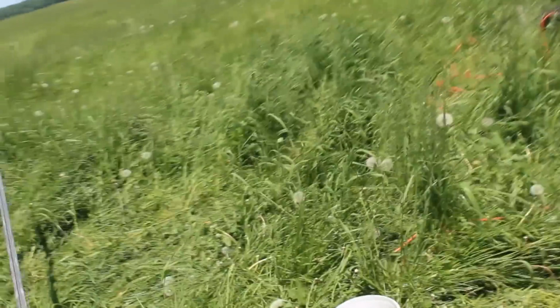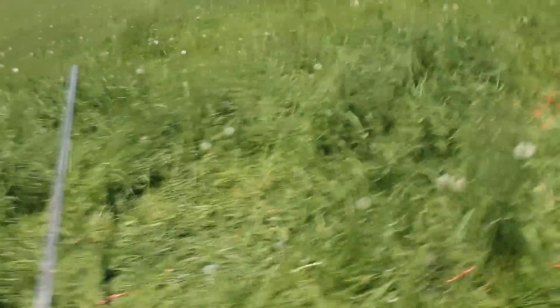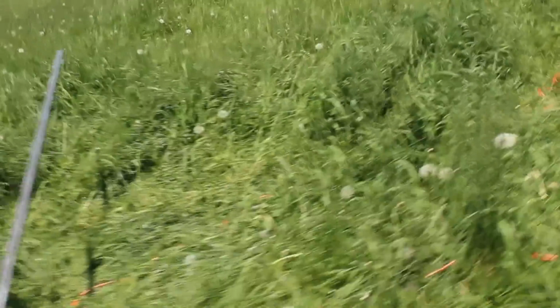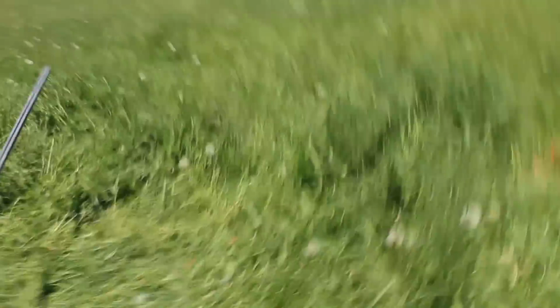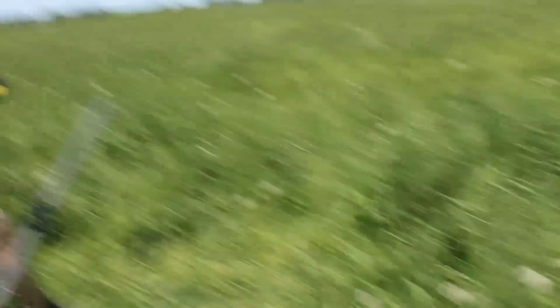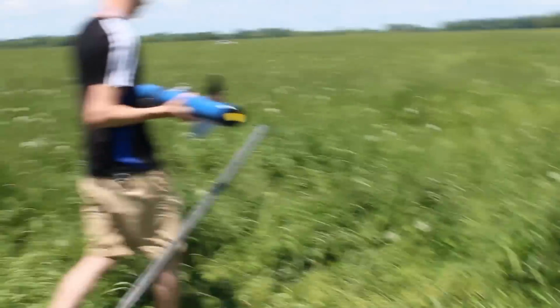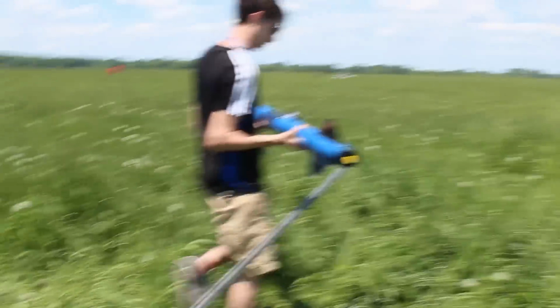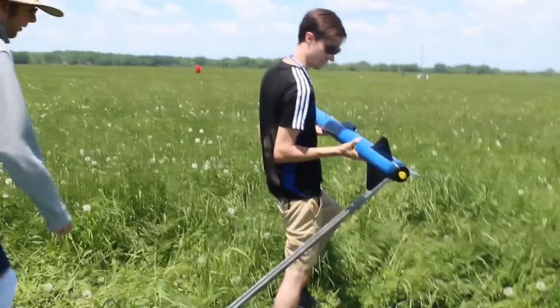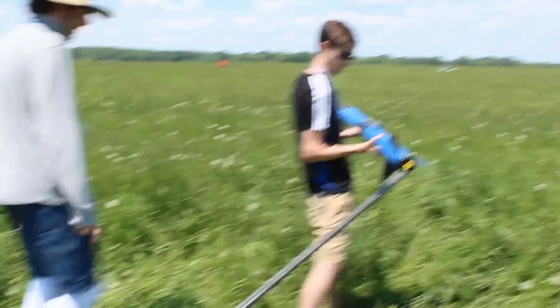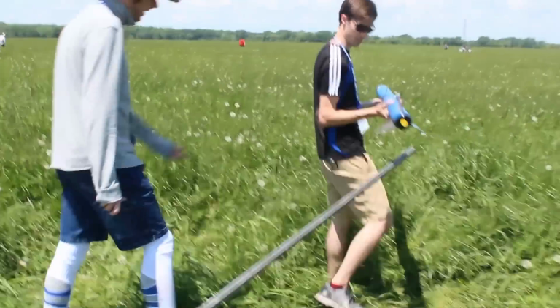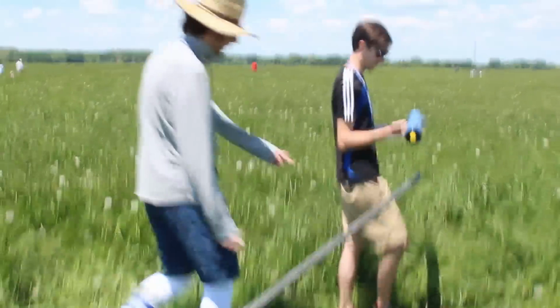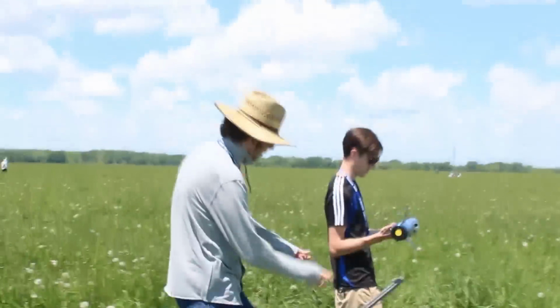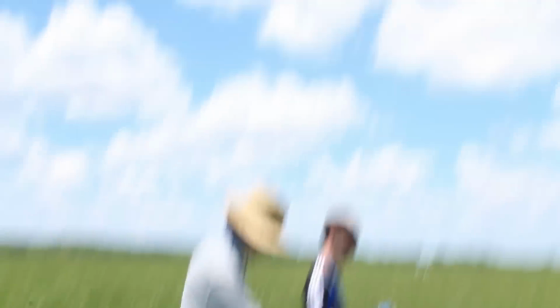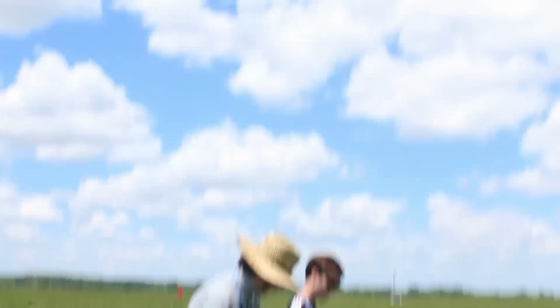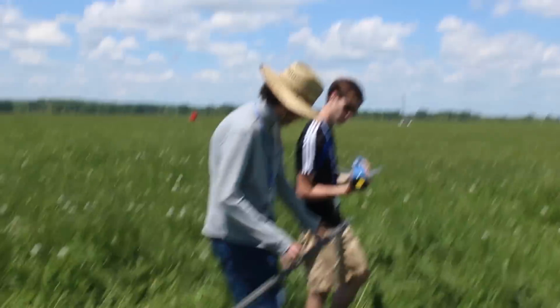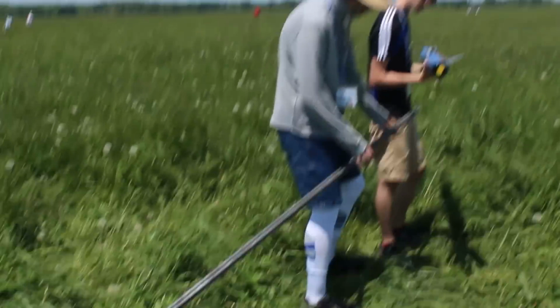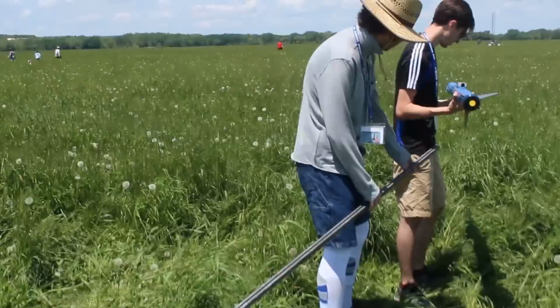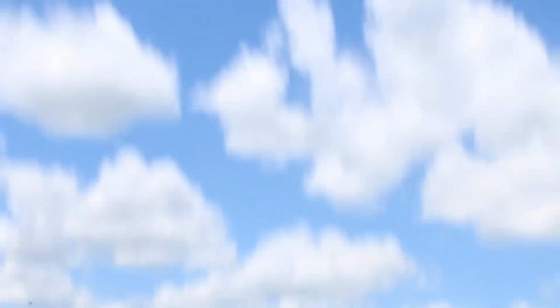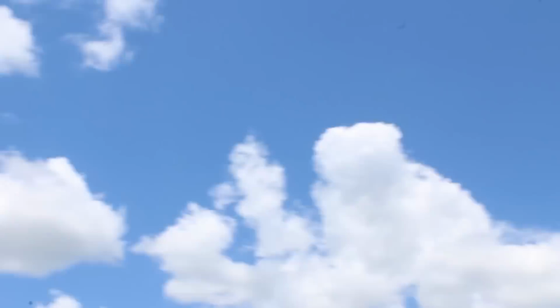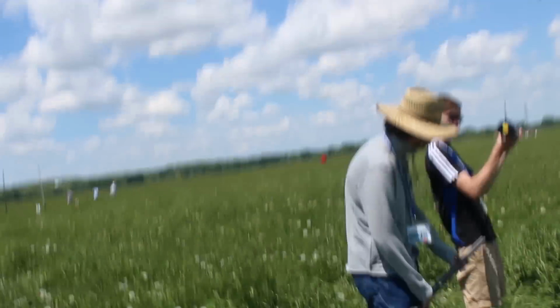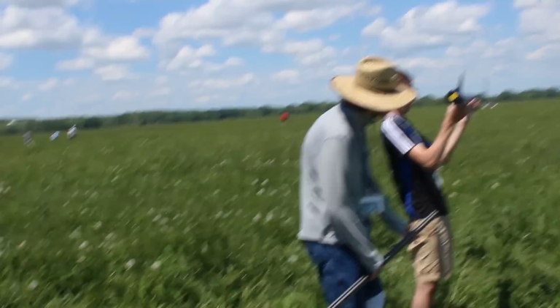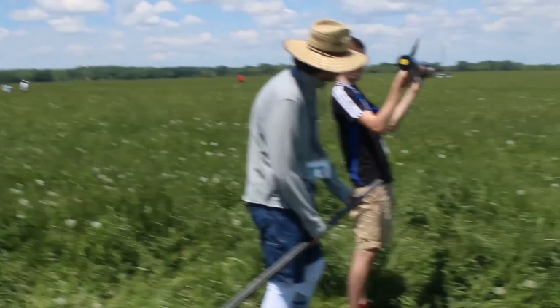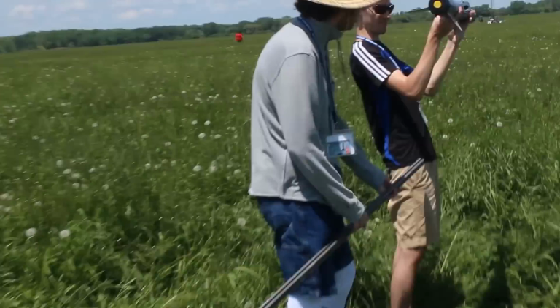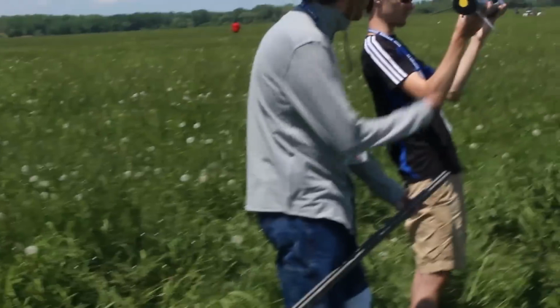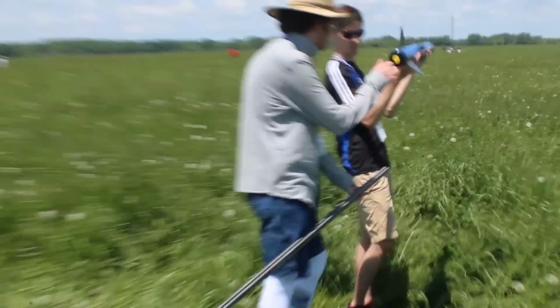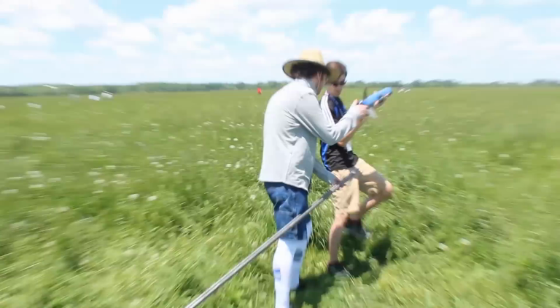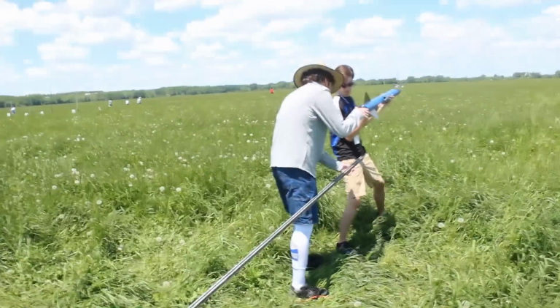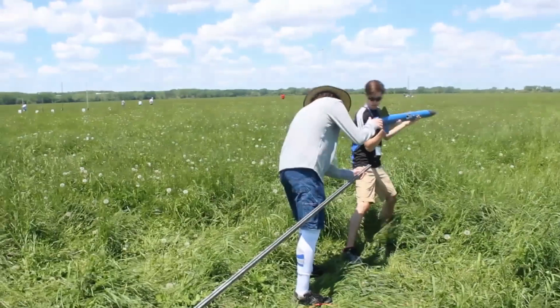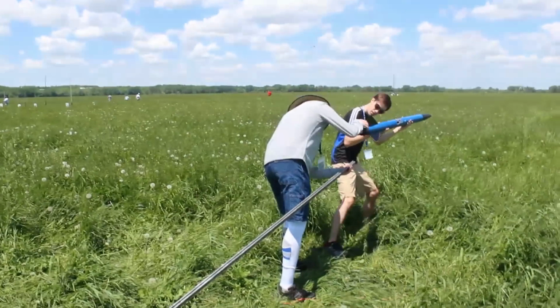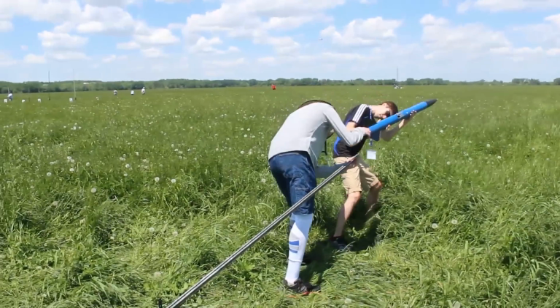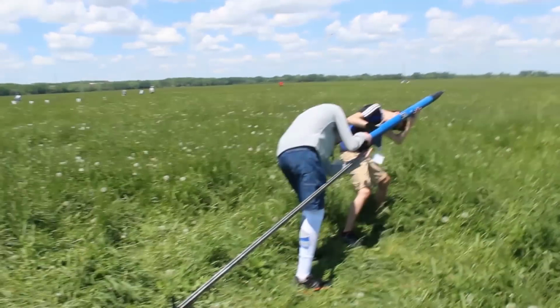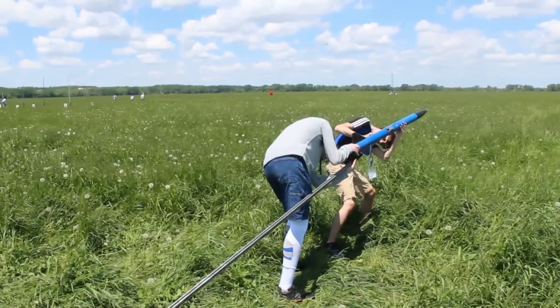I opened up the avionics bay and fixed a wiring error. I made it back out to the launch pad in 10 minutes. I was able to get on the last salvo of the day, and my rocket was one of the last ones in the air.